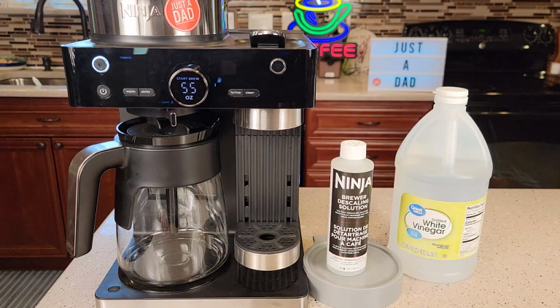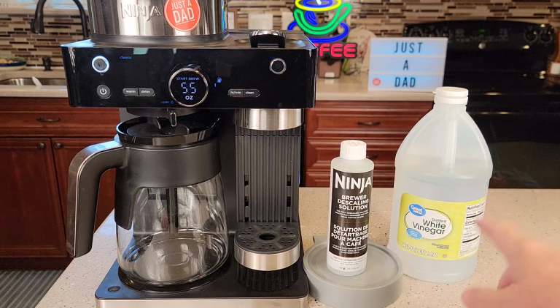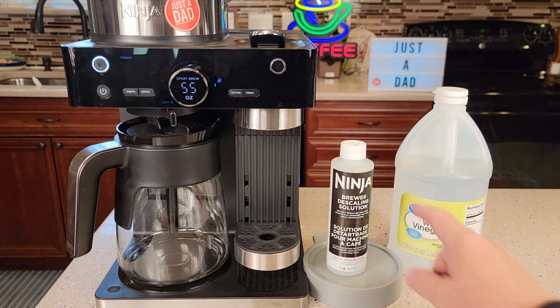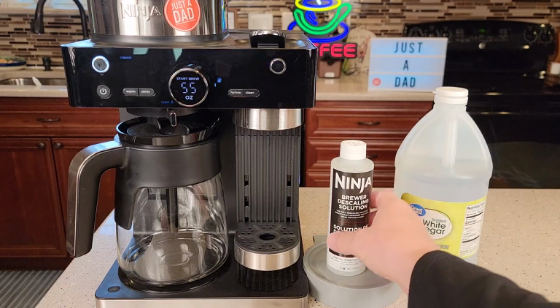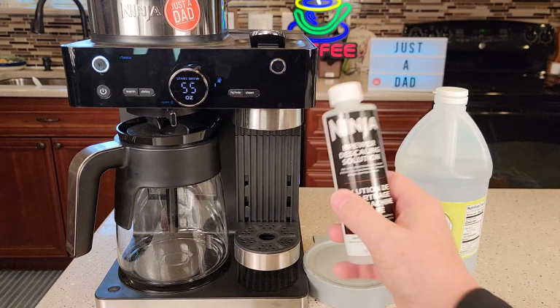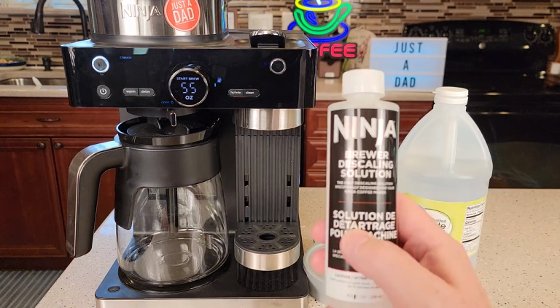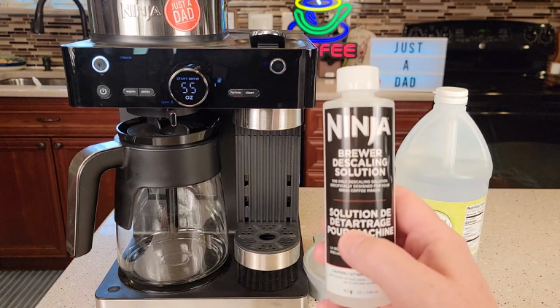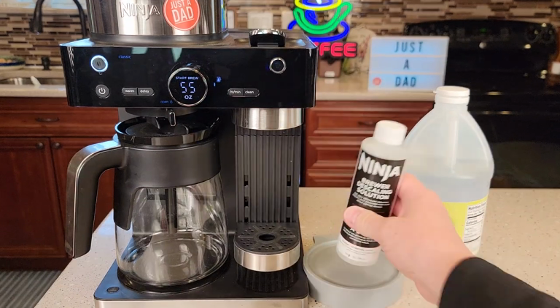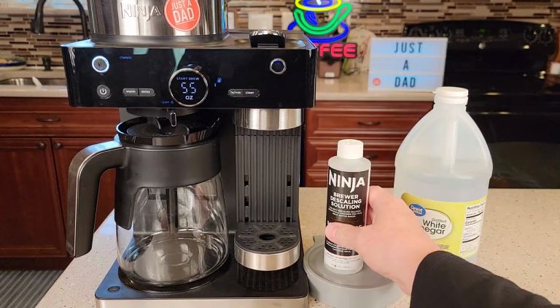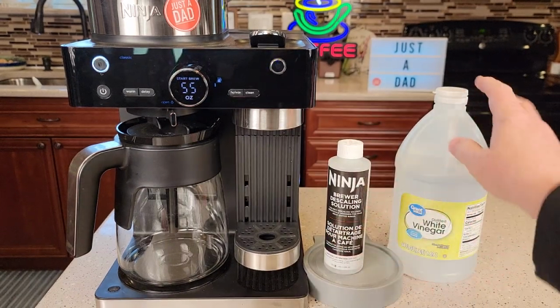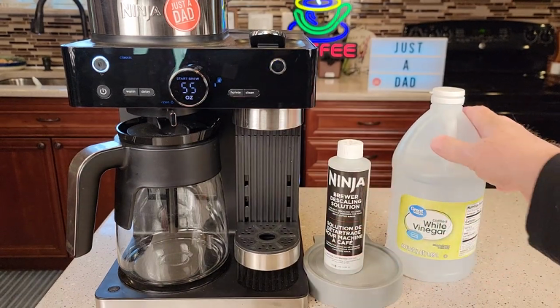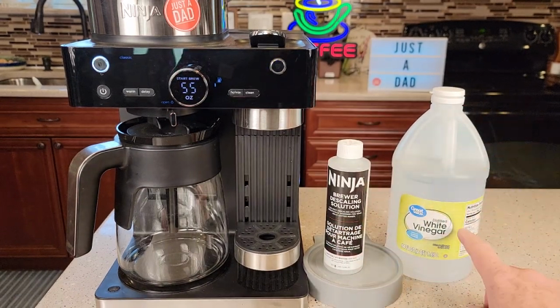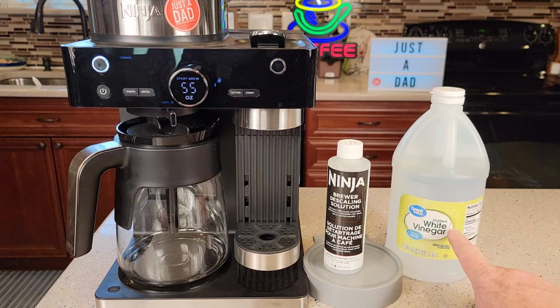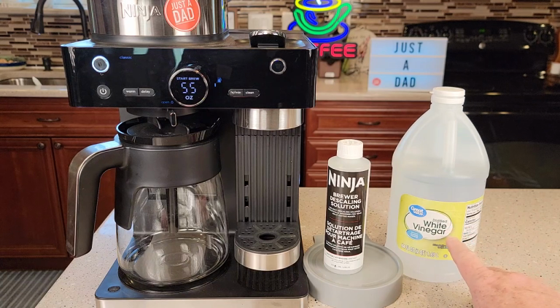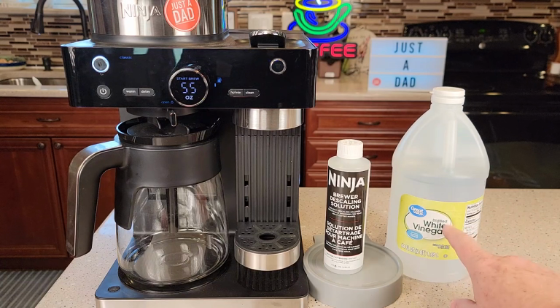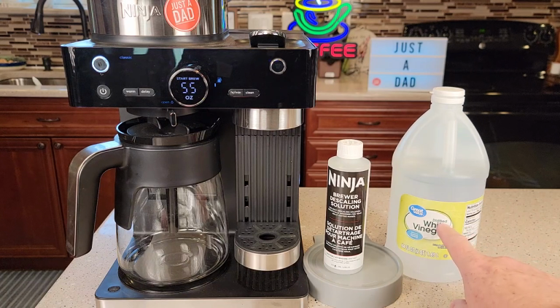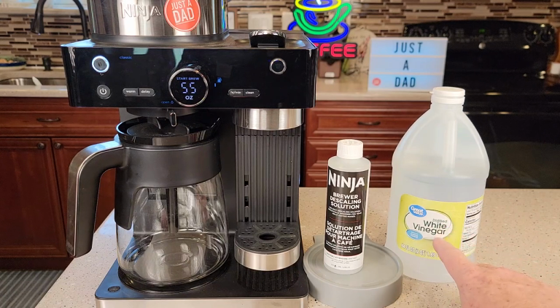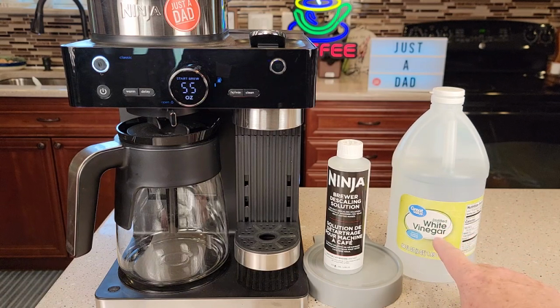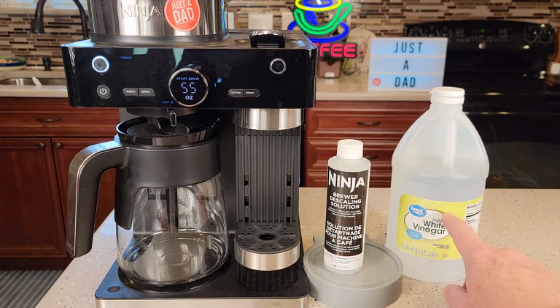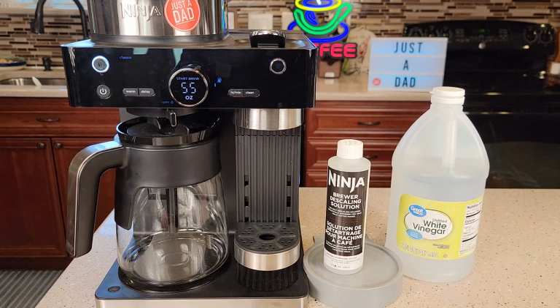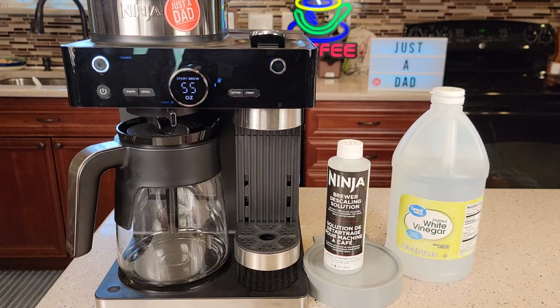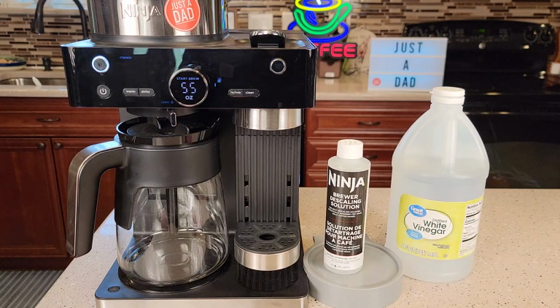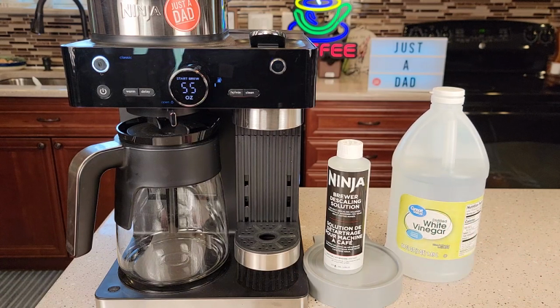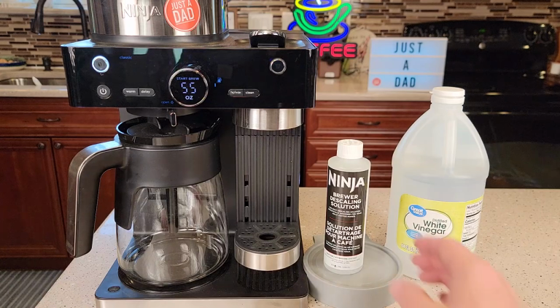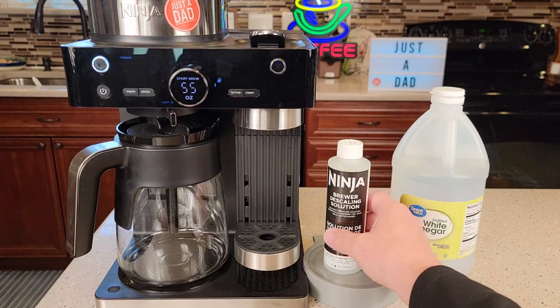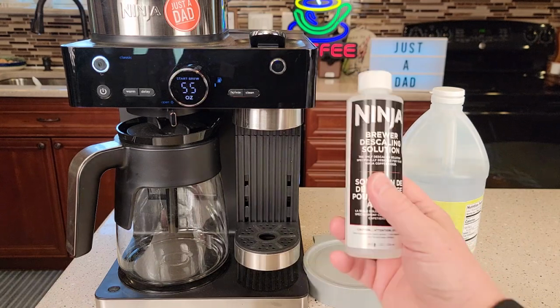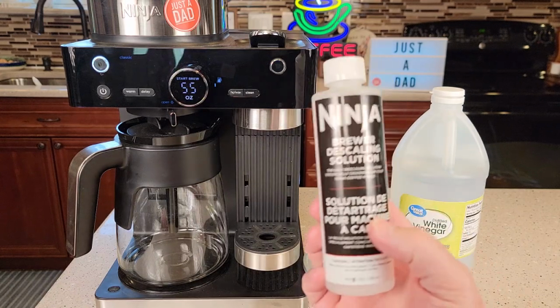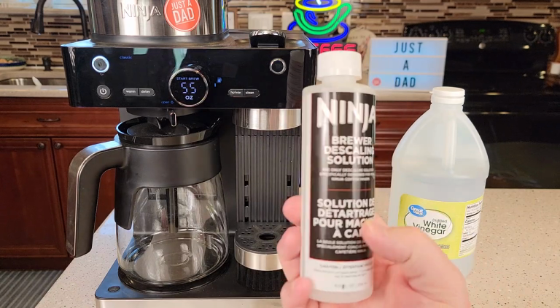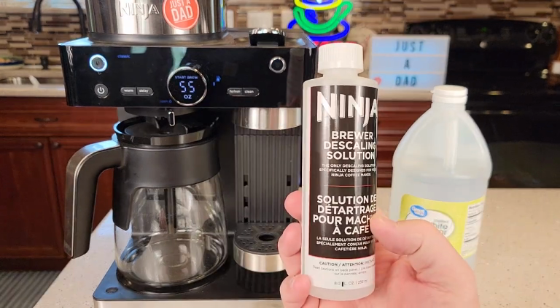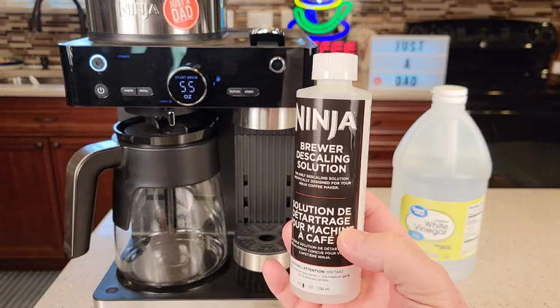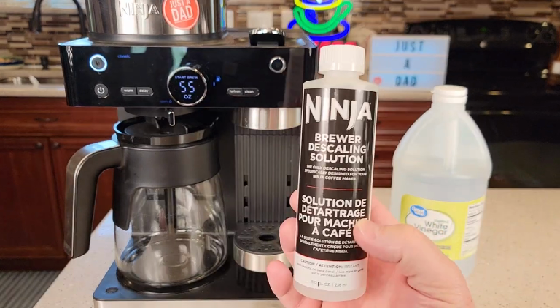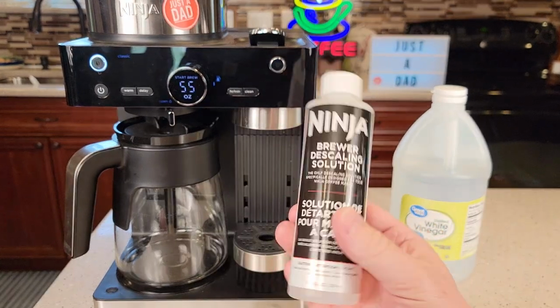I'm going to show you this with the Ninja Brewer descaling solution, but the manual also says you can use vinegar. I'm using distilled white vinegar — you can just use regular white vinegar. This was a little hard to find; I only found it on the Ninja website.